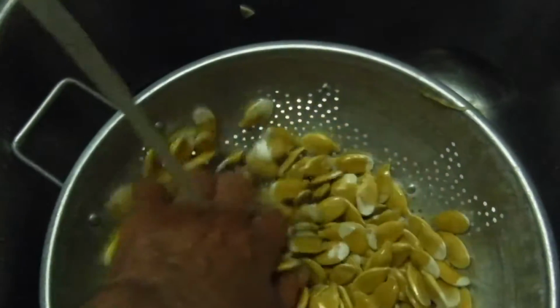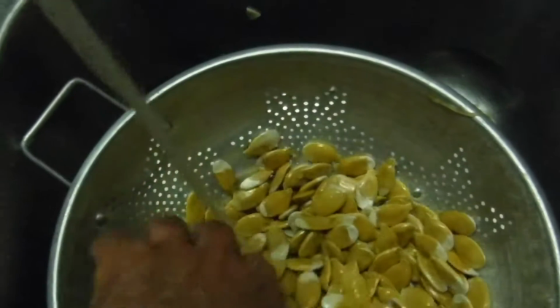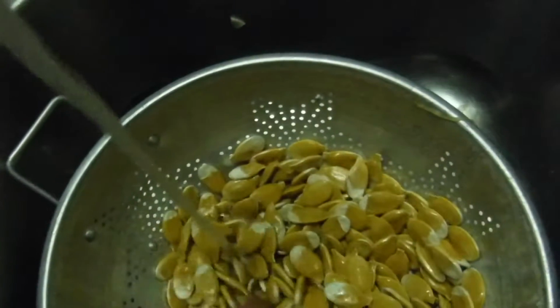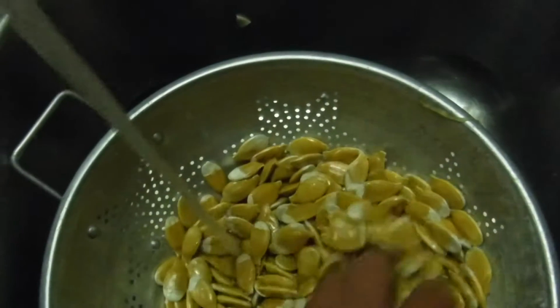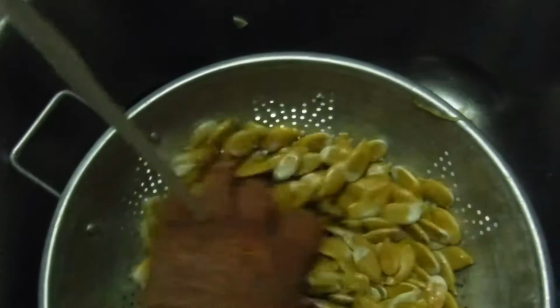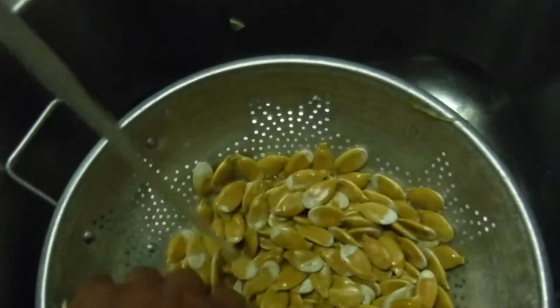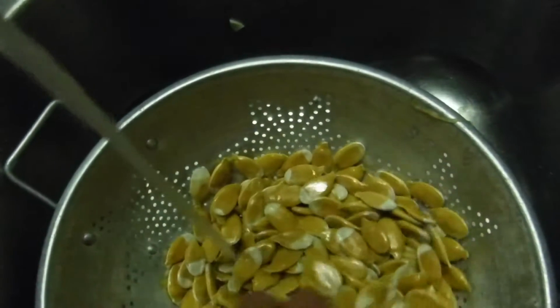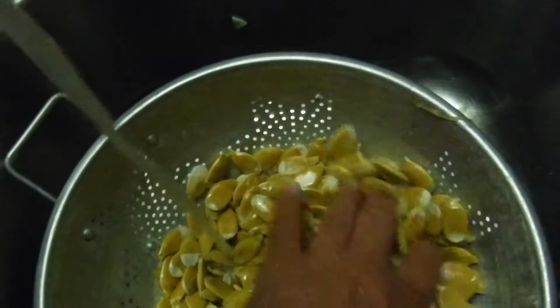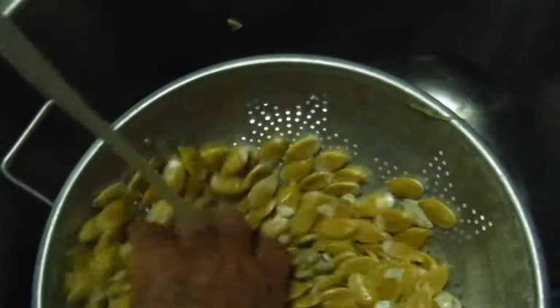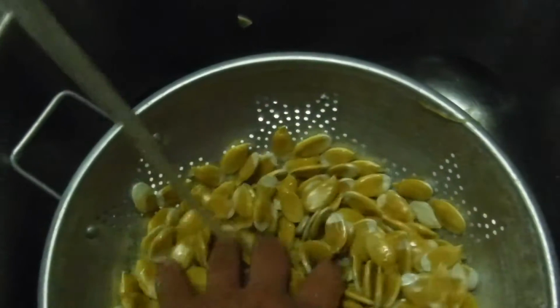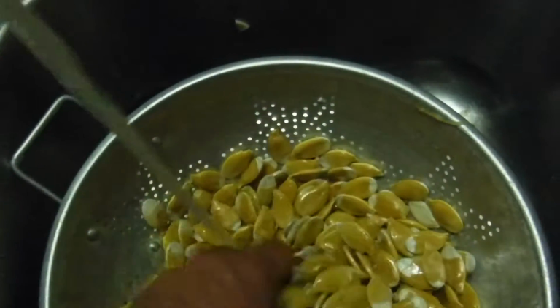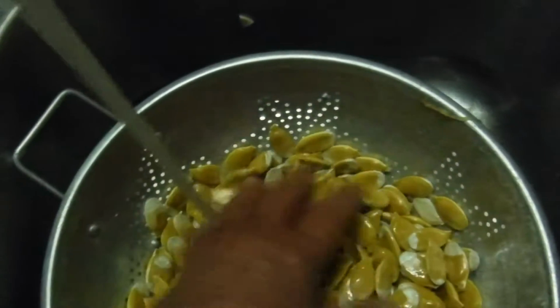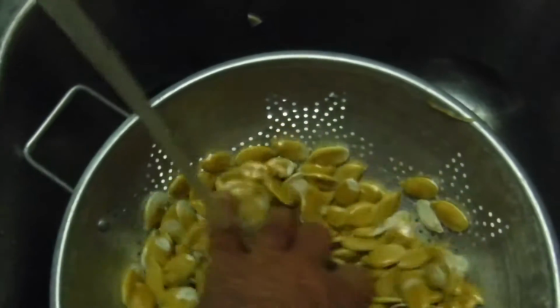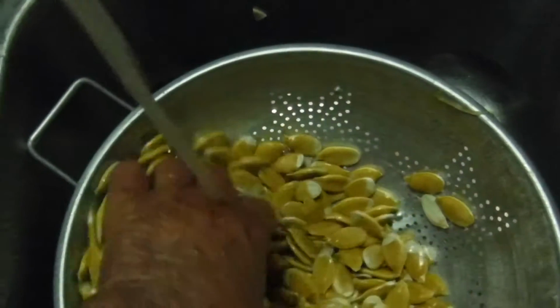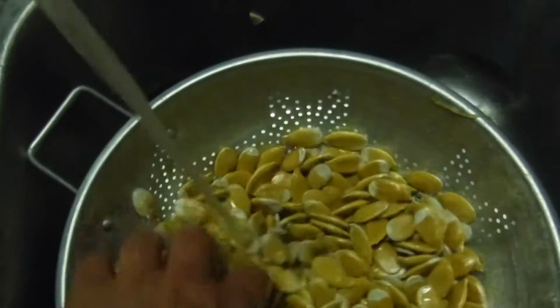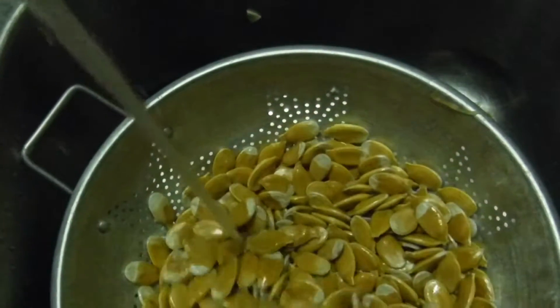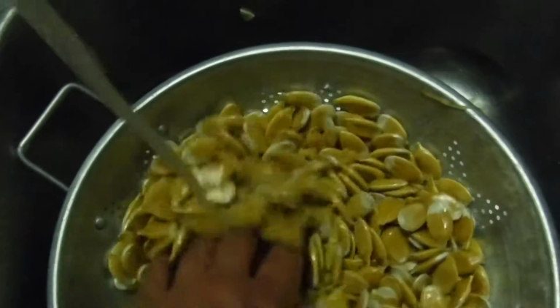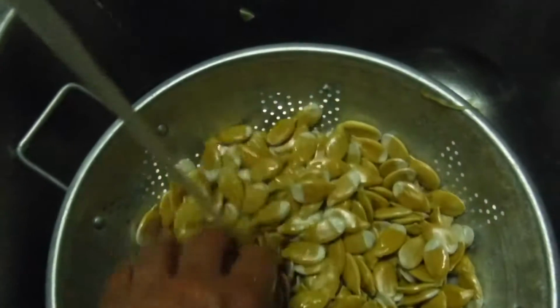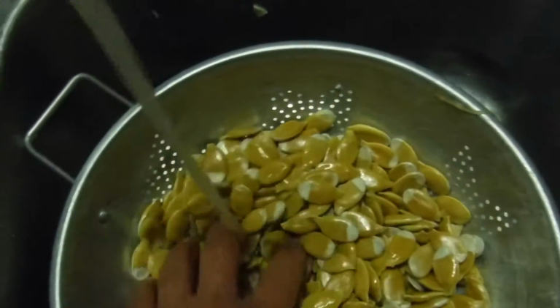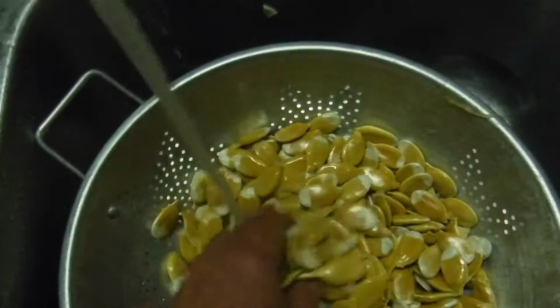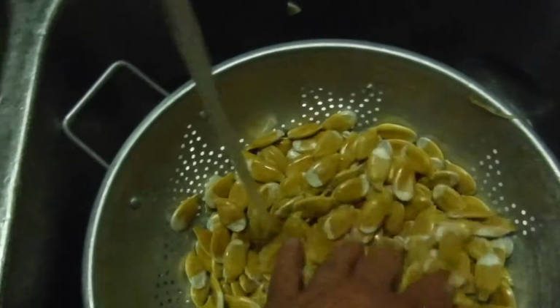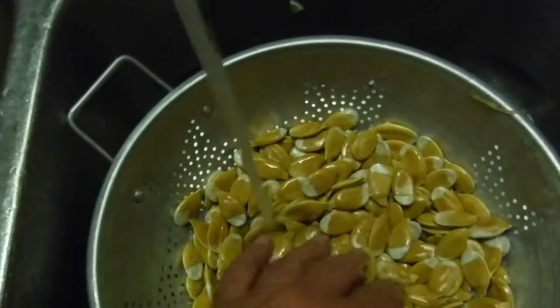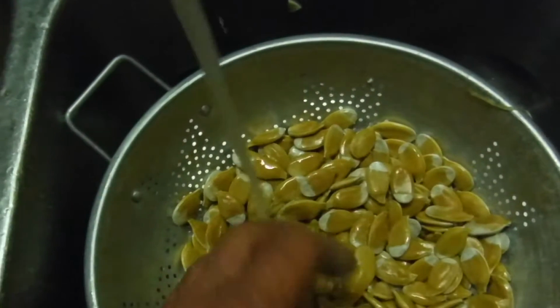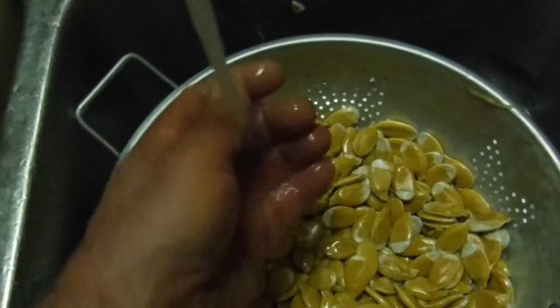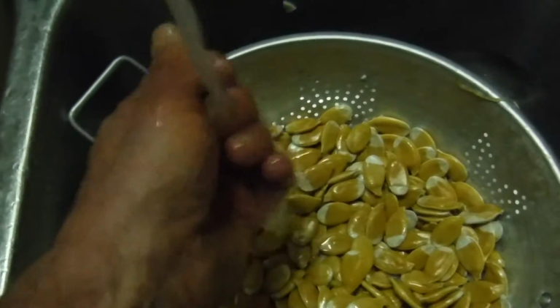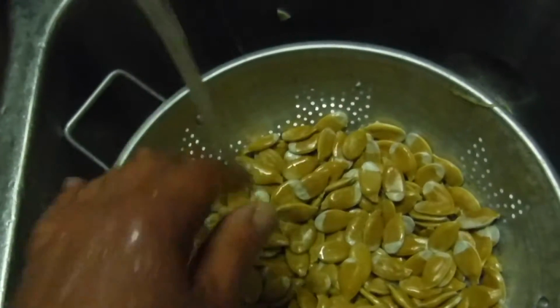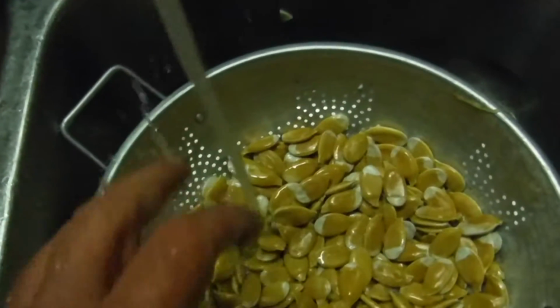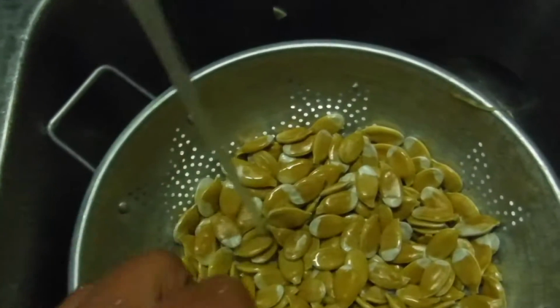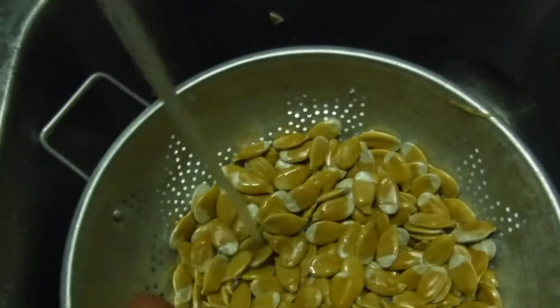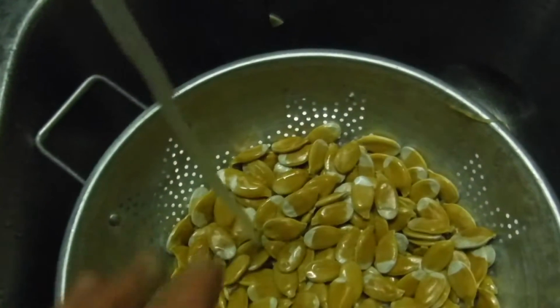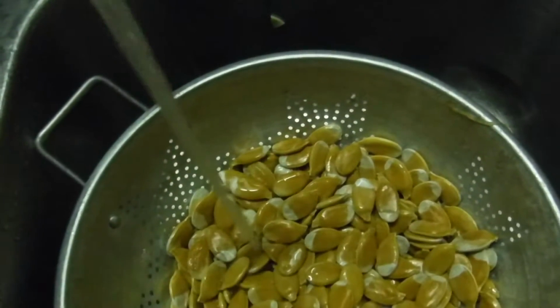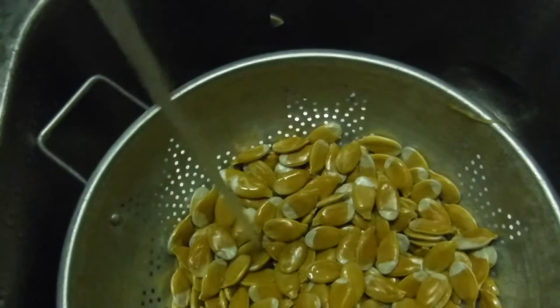I don't know anybody that uses them that long — hopefully you'll use them up before then. Alright, there are some seed tips.